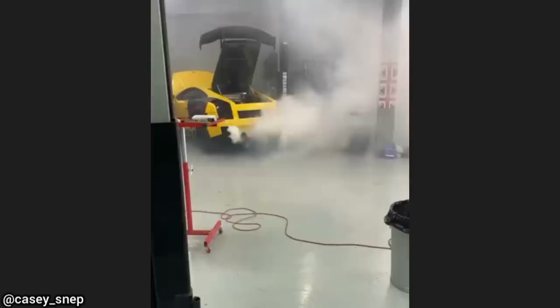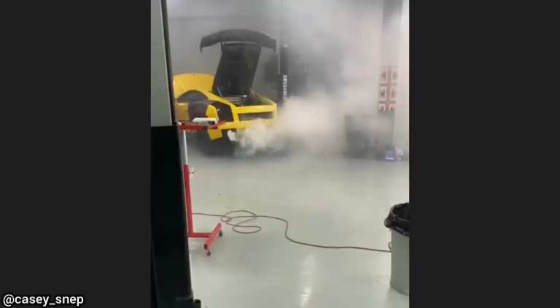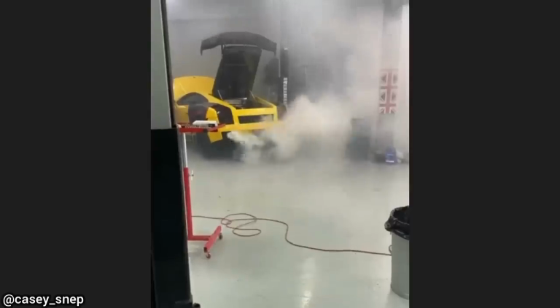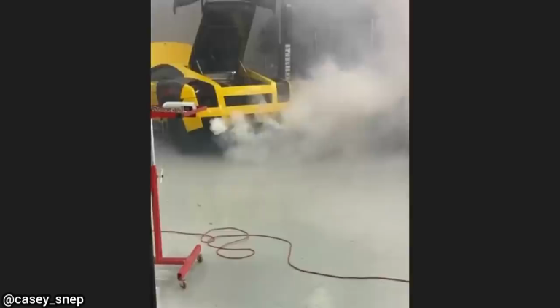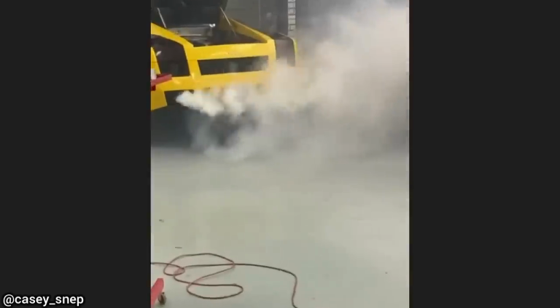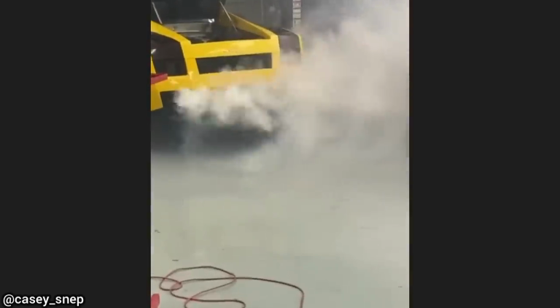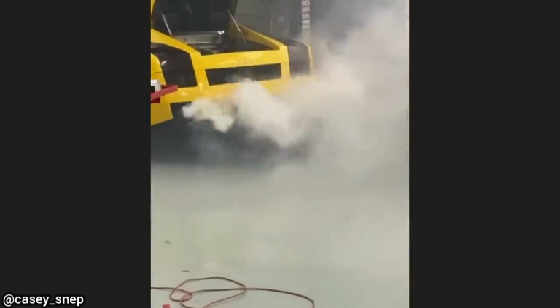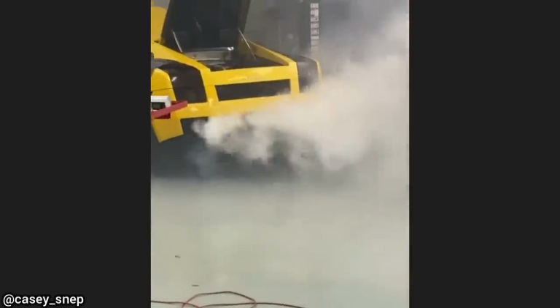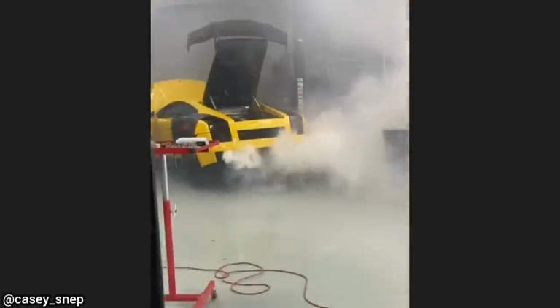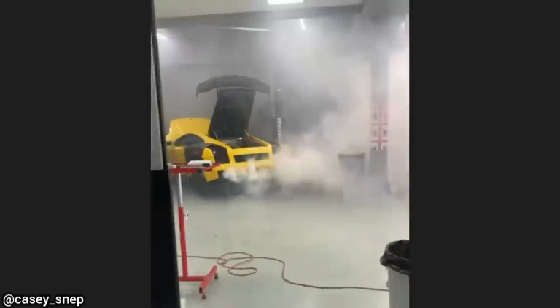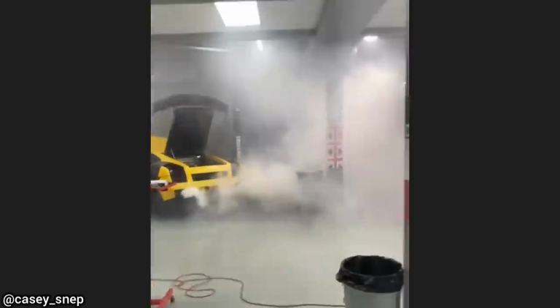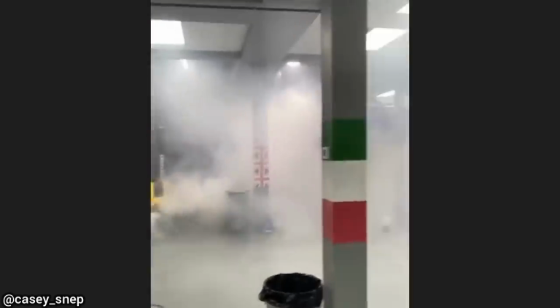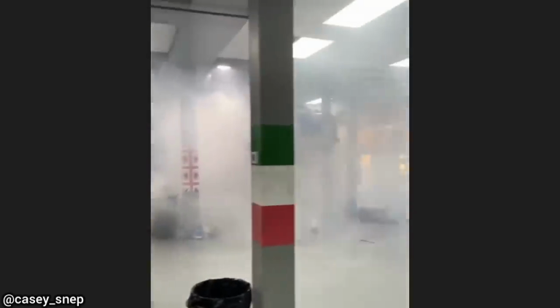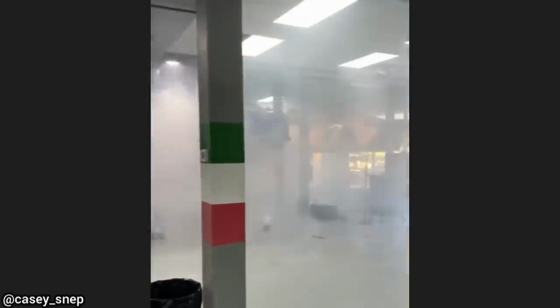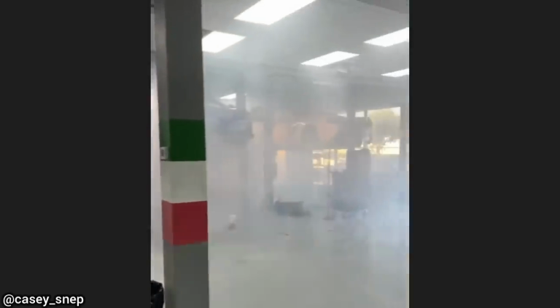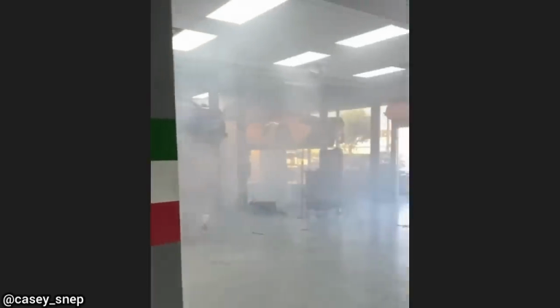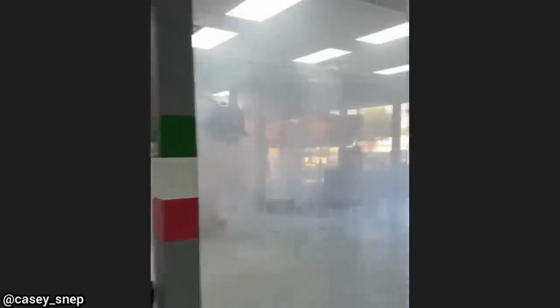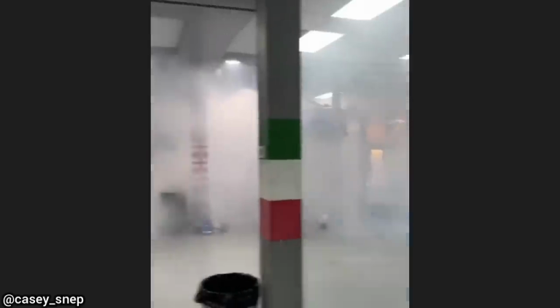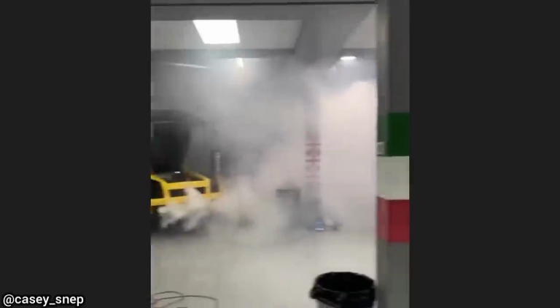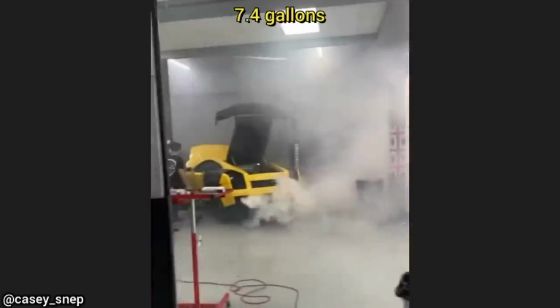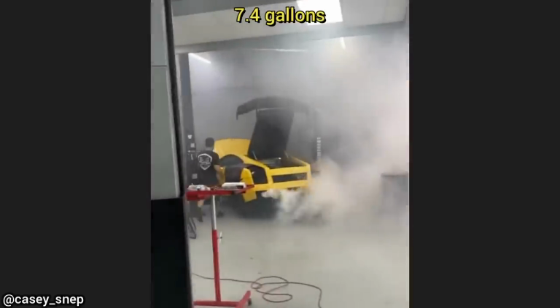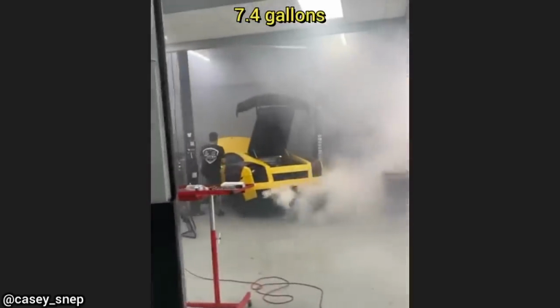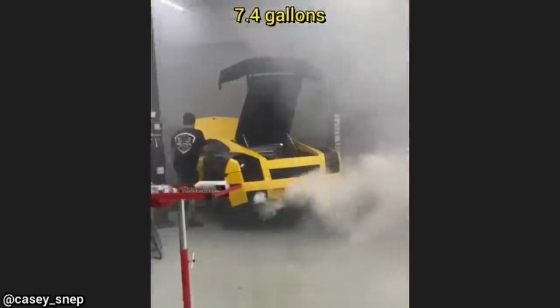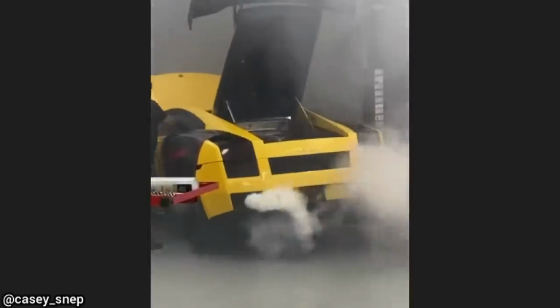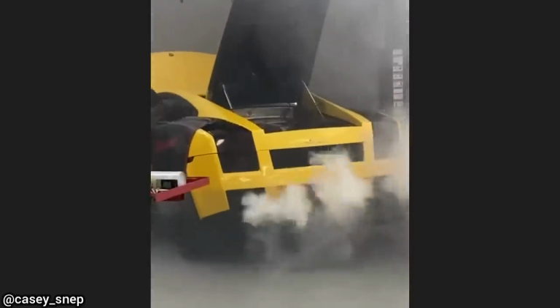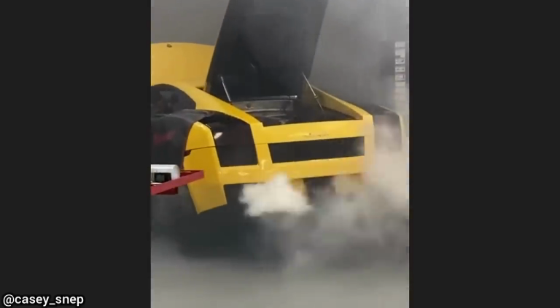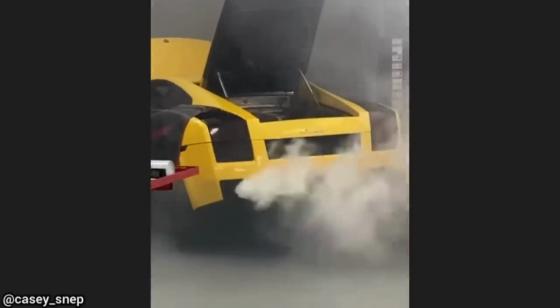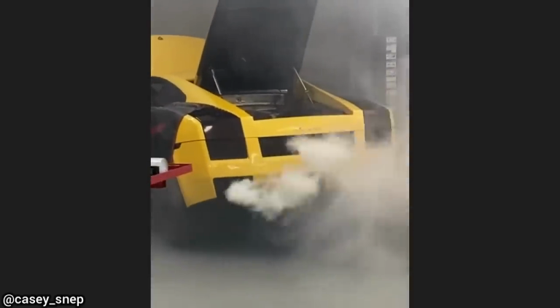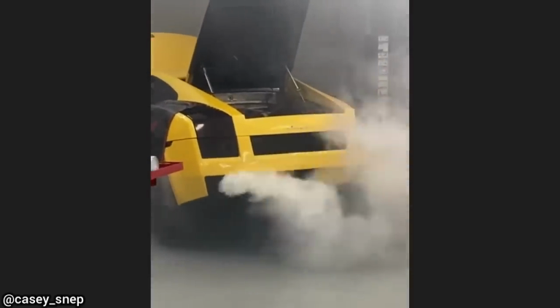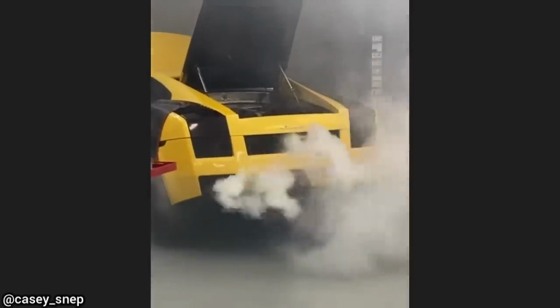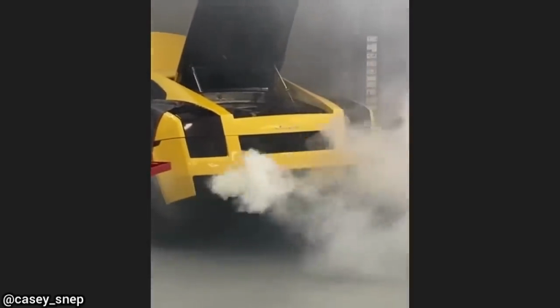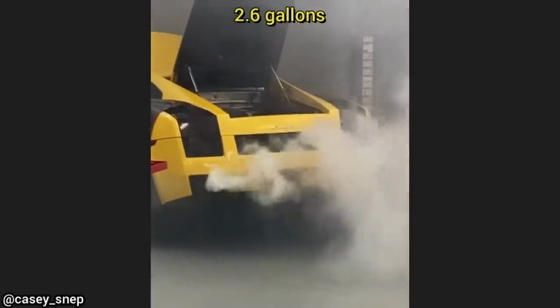This Lamborghini was towed in as it would not start after the customer changed the oil themselves. This is after the shop drained 28 liters of oil out of the engine and added the correct amount, which is about 10 liters.